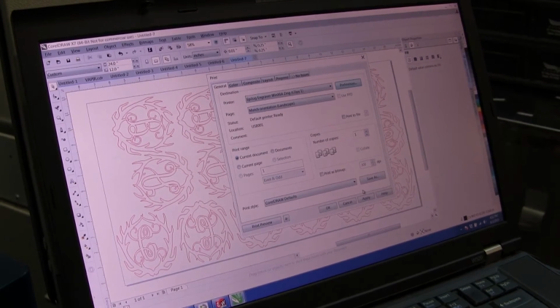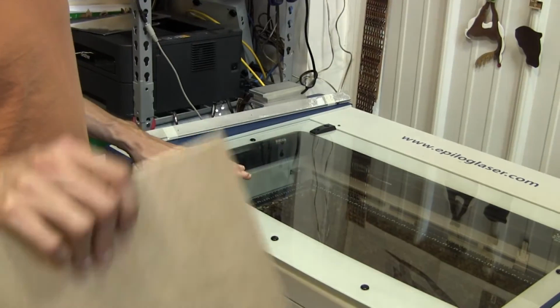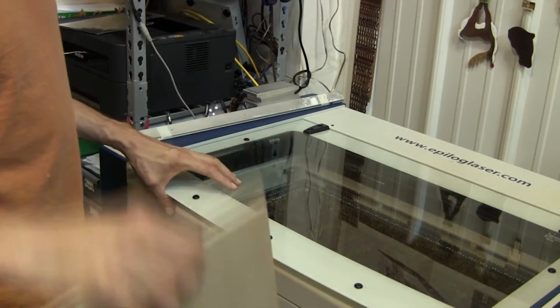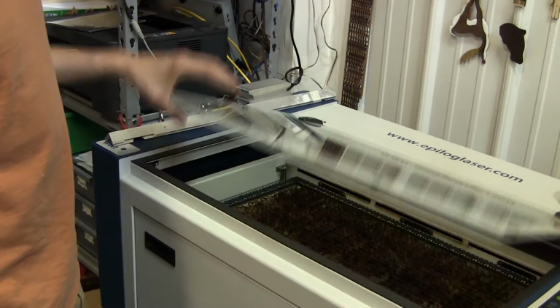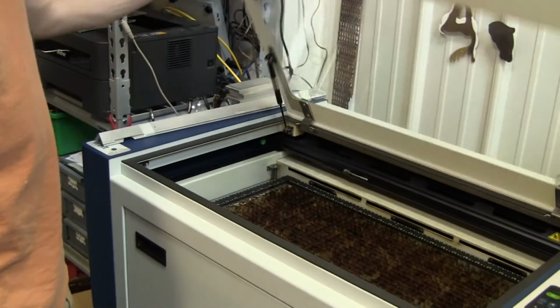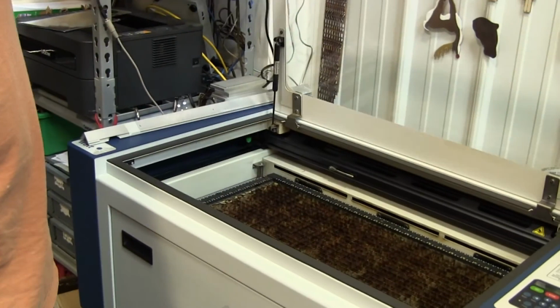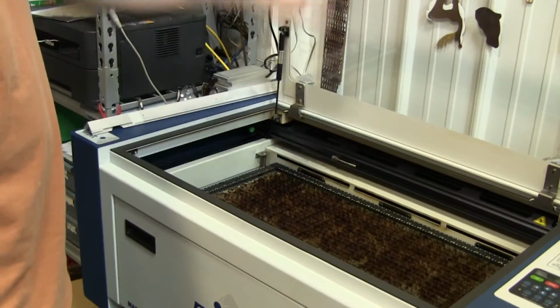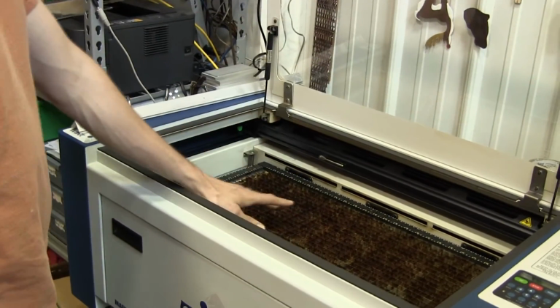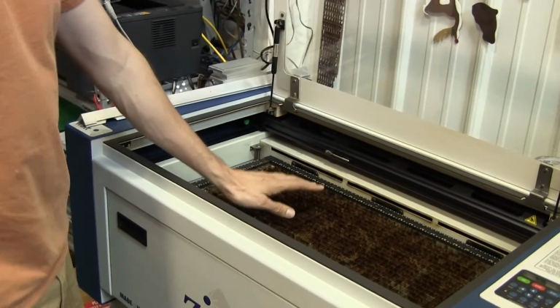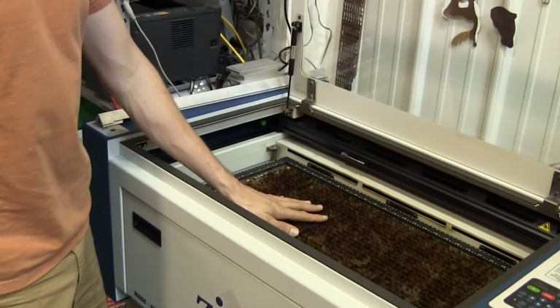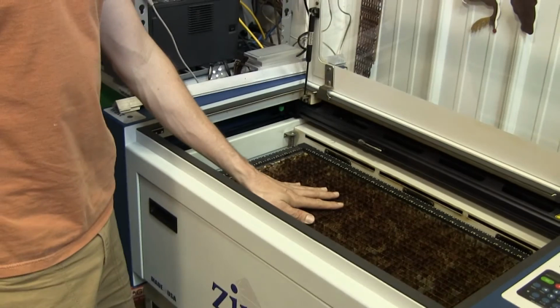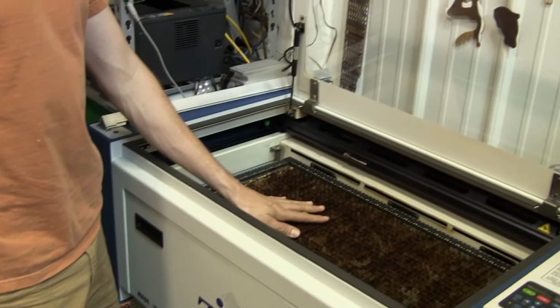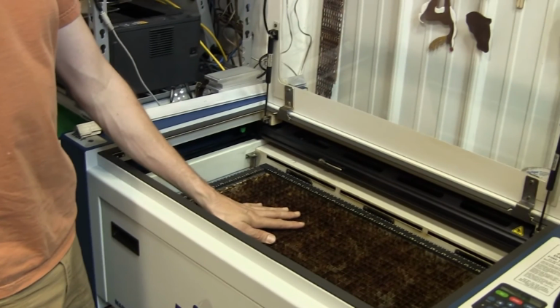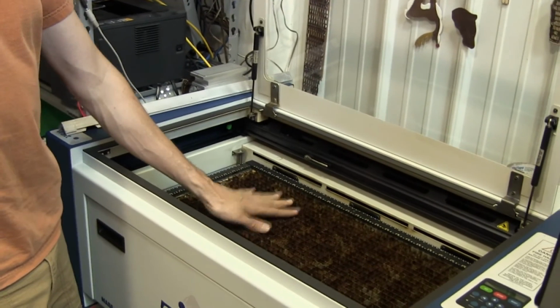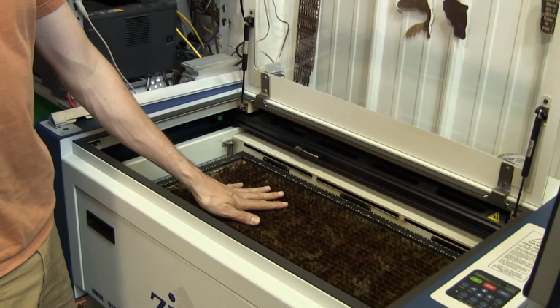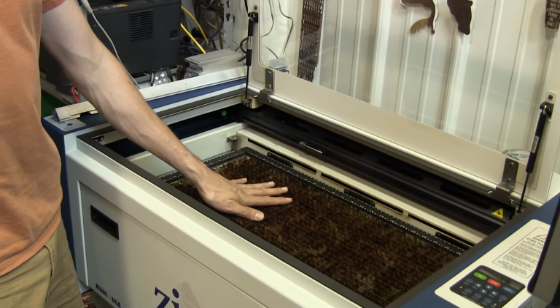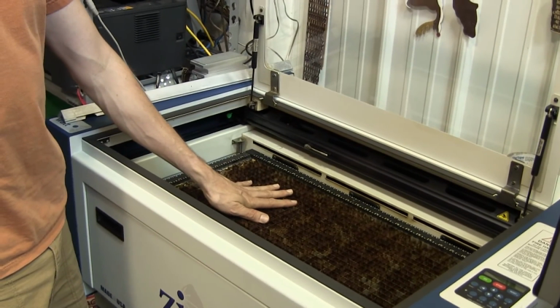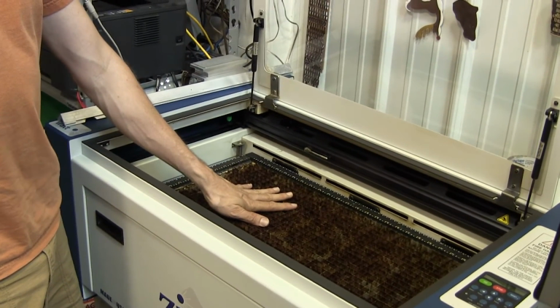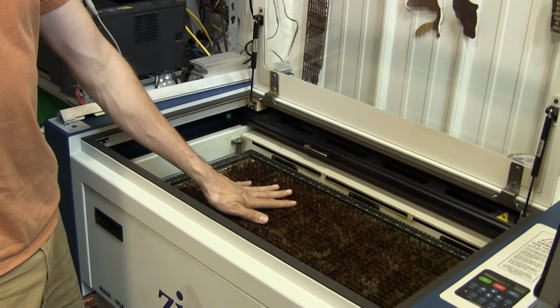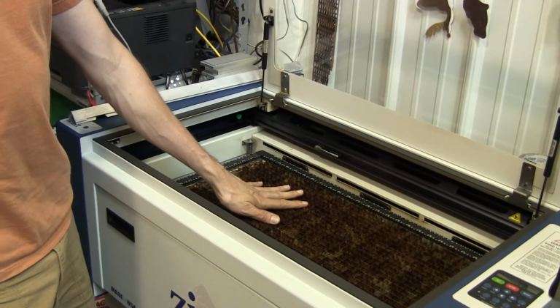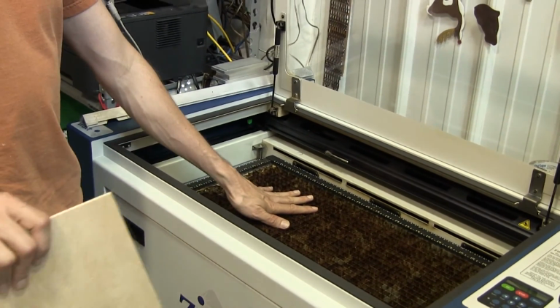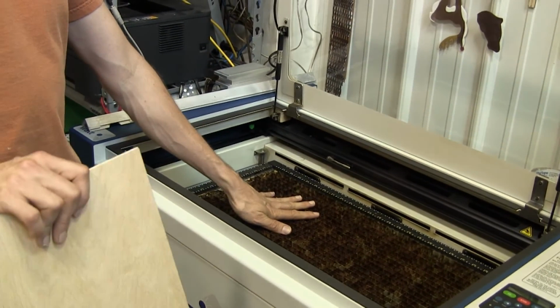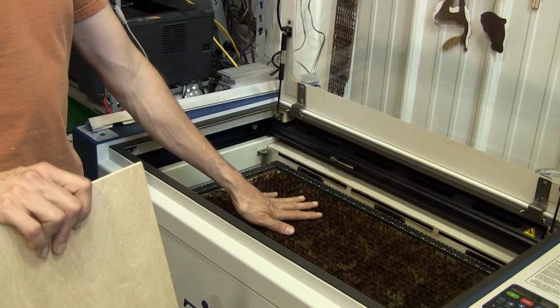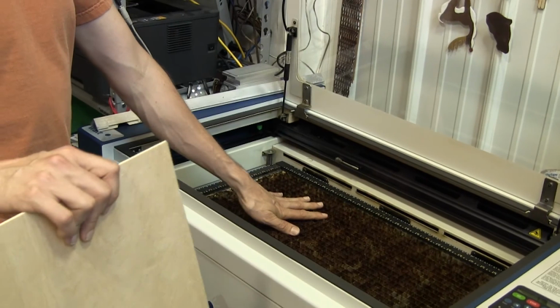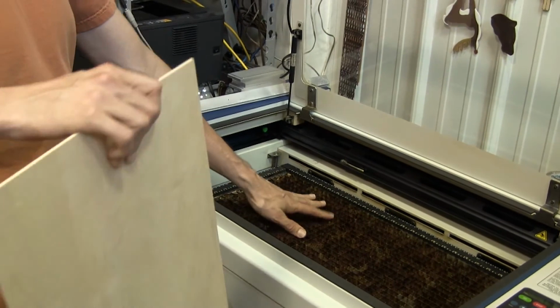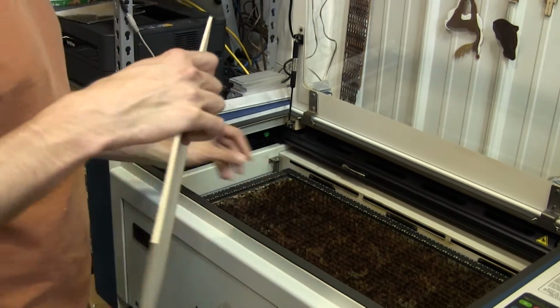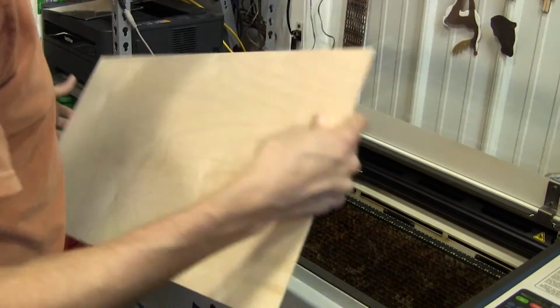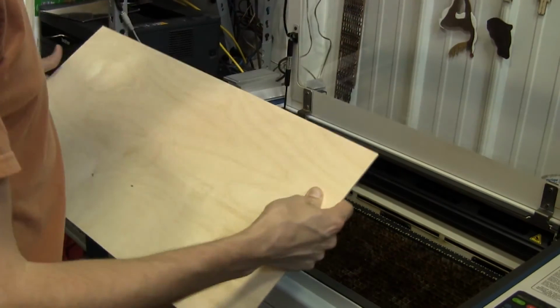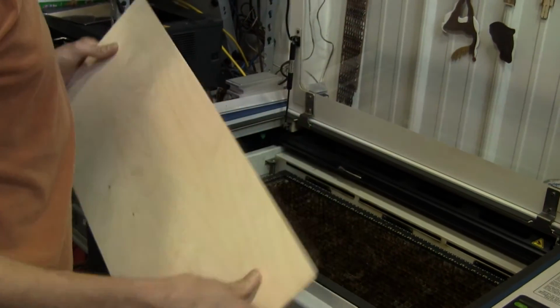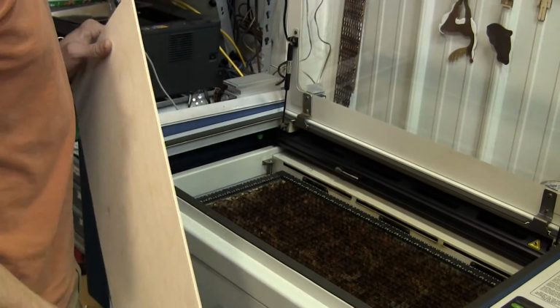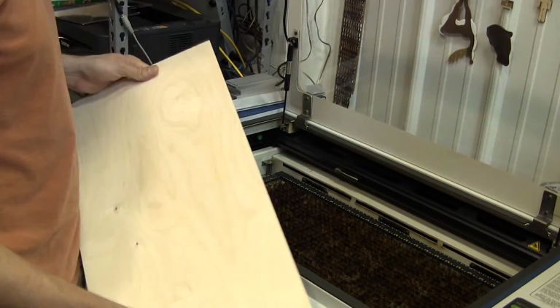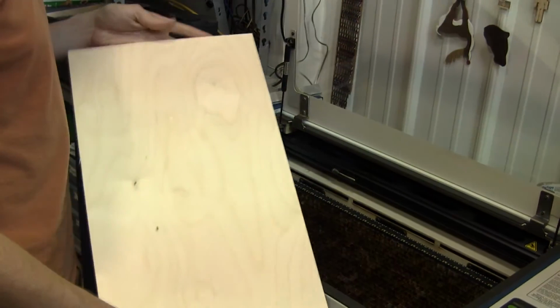To set up the piece of plywood on the laser, use the vector table. You have to make sure the vector table is set up because we're going to be cutting through the plywood. If you were just engraving, you wouldn't need to use the vector table.